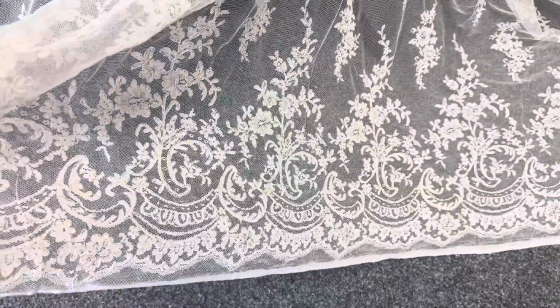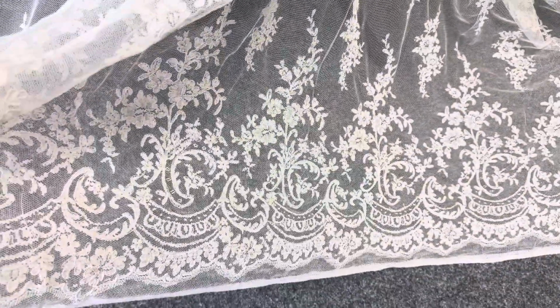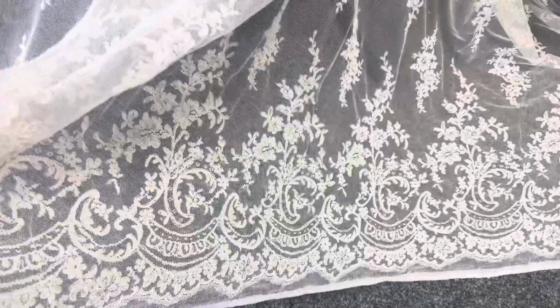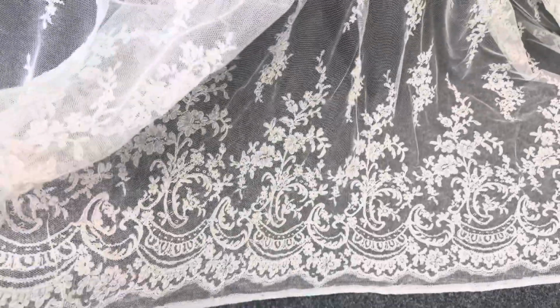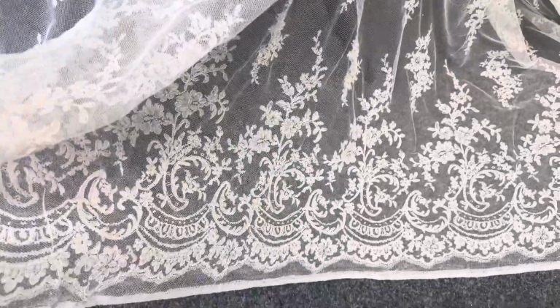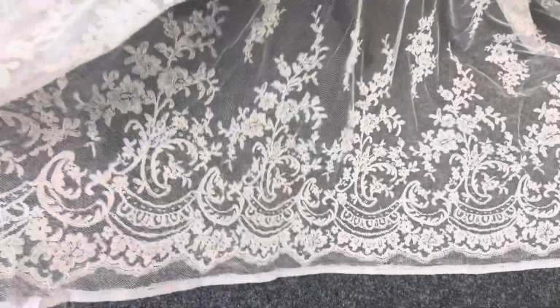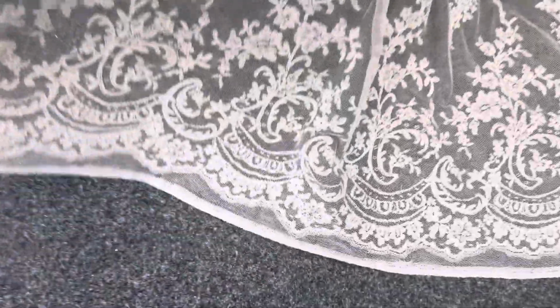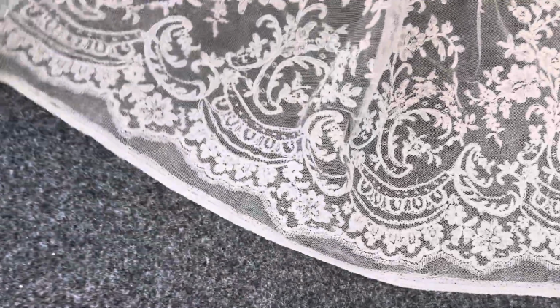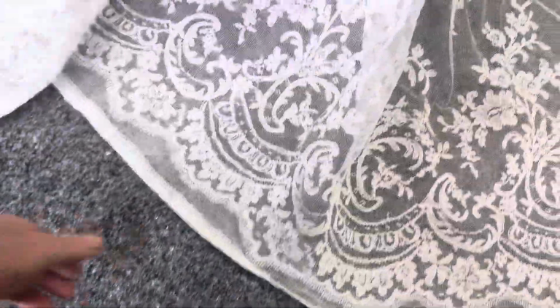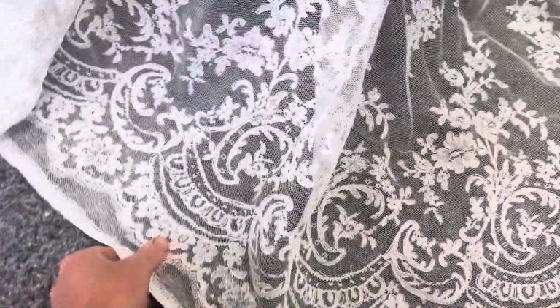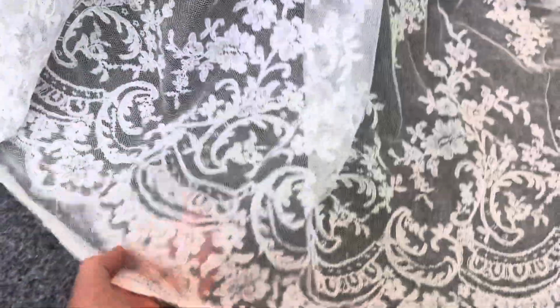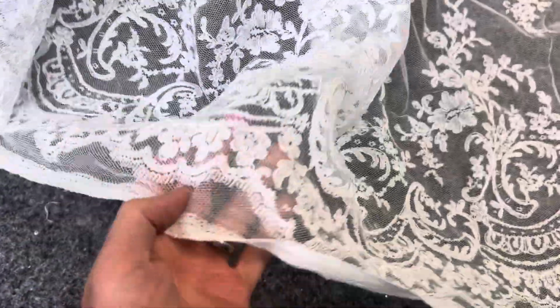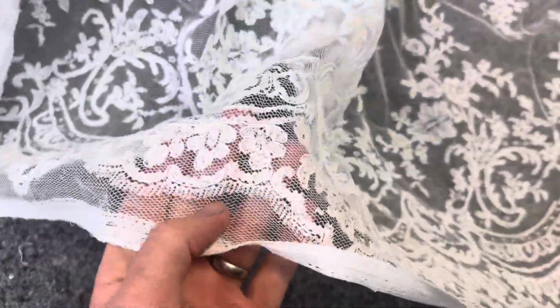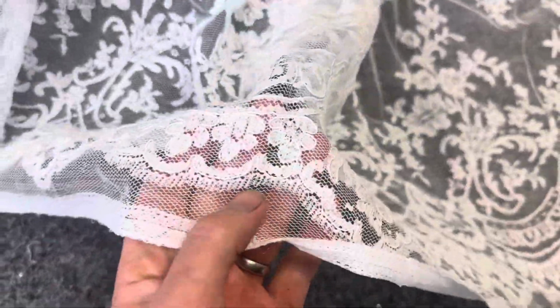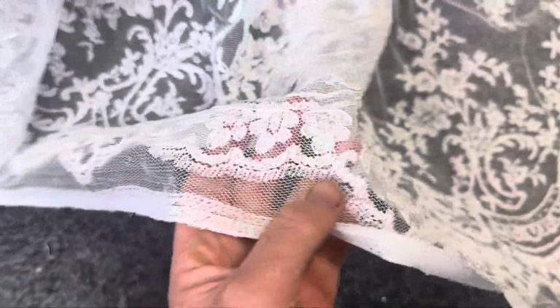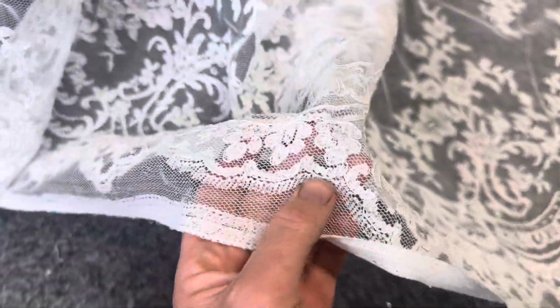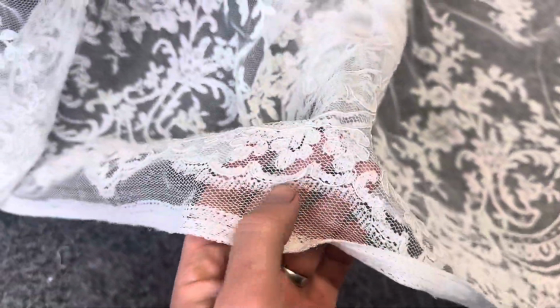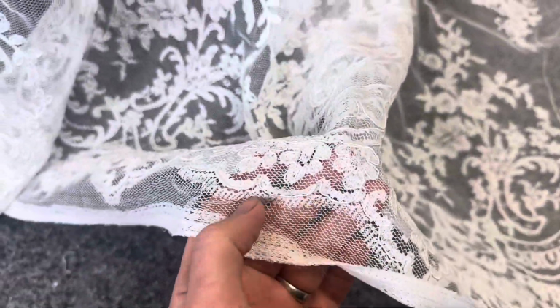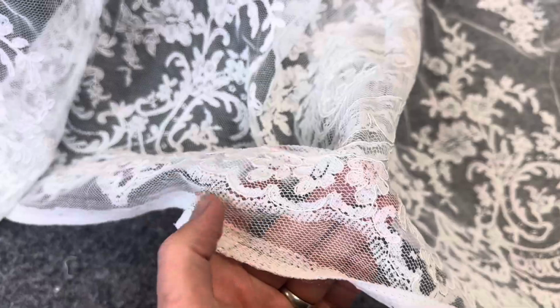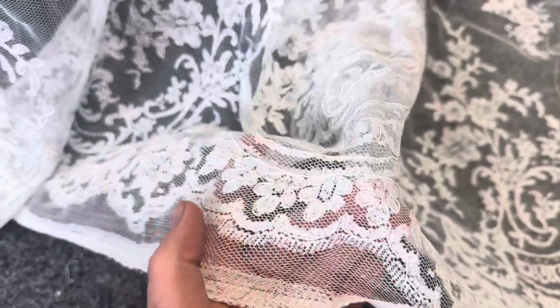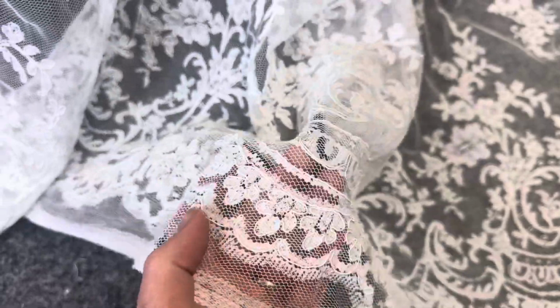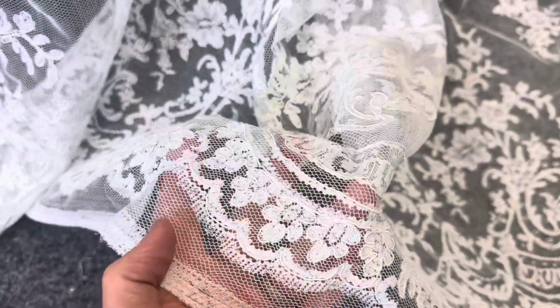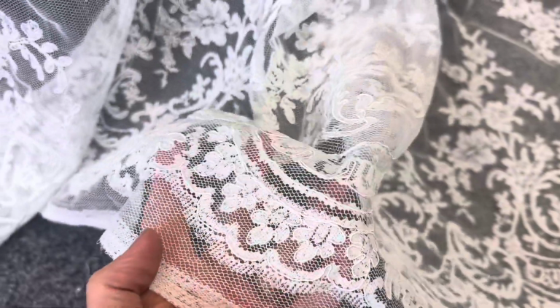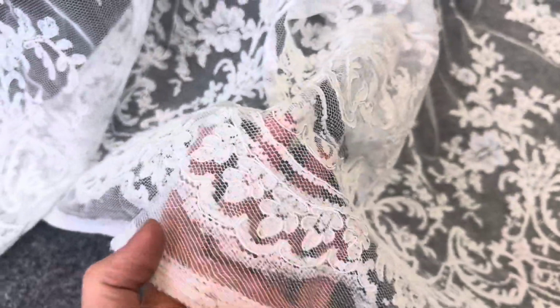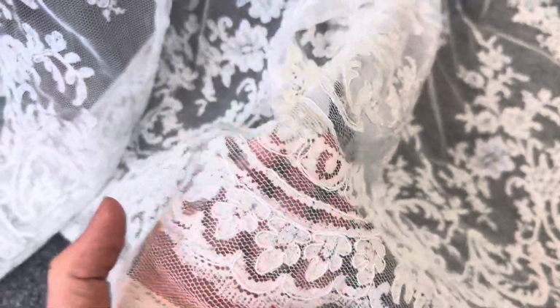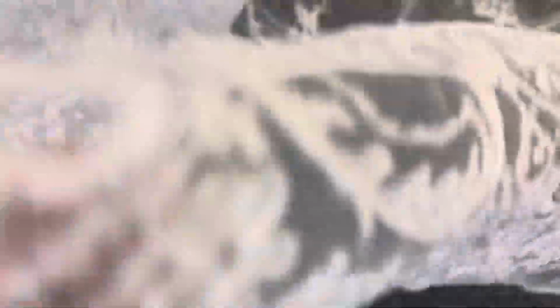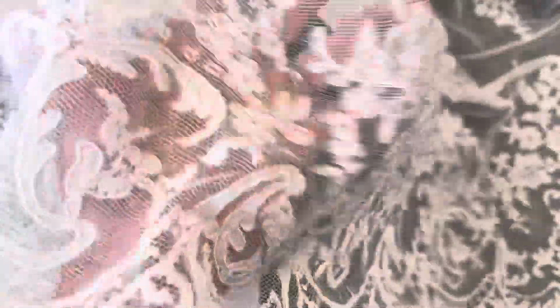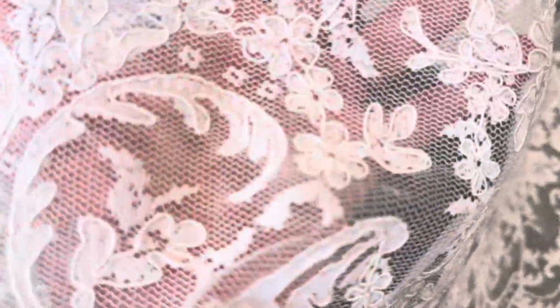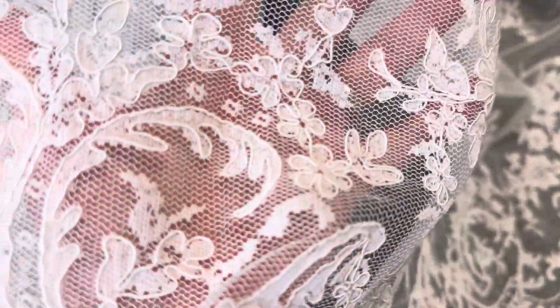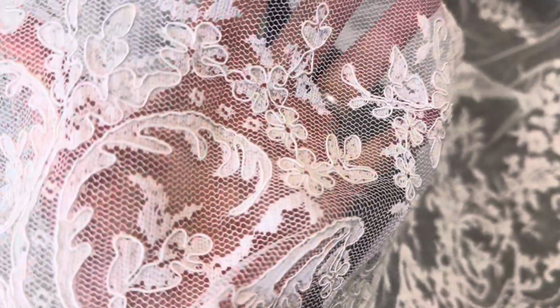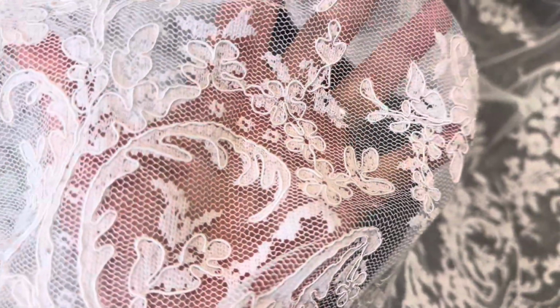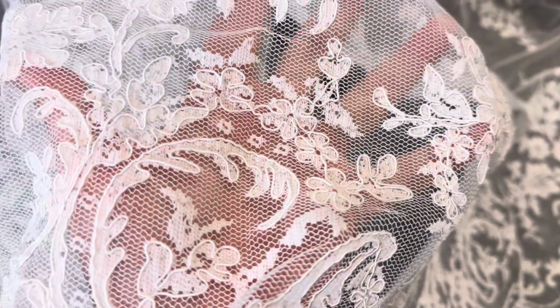The scallop edge hasn't been trimmed as of yet, but it's very easy to trim it yourself. The floral detail has been corded.